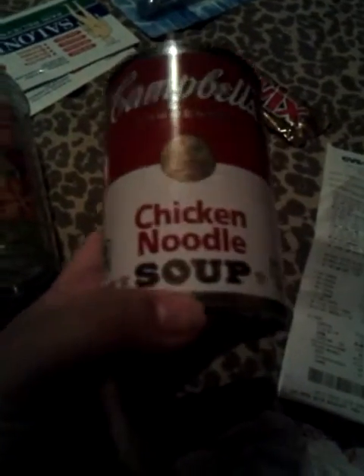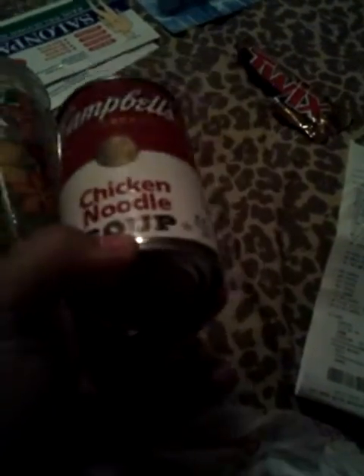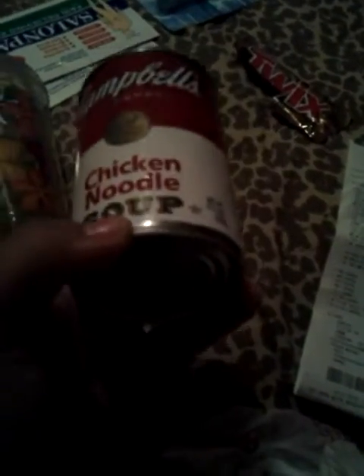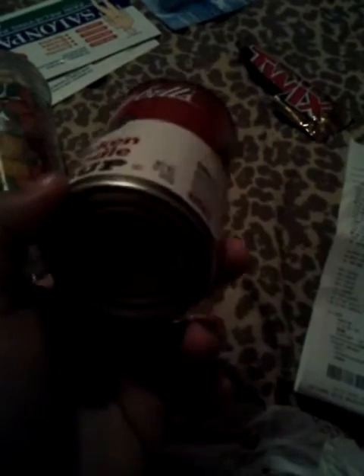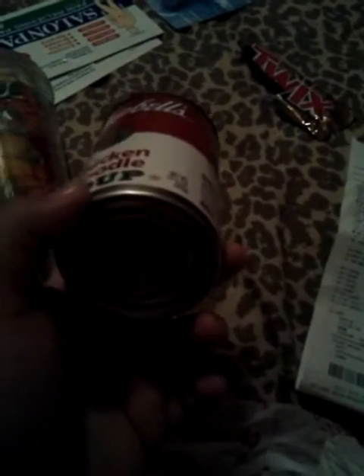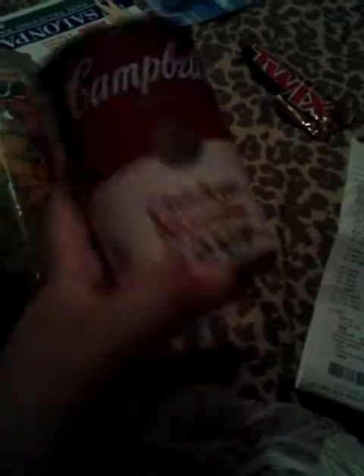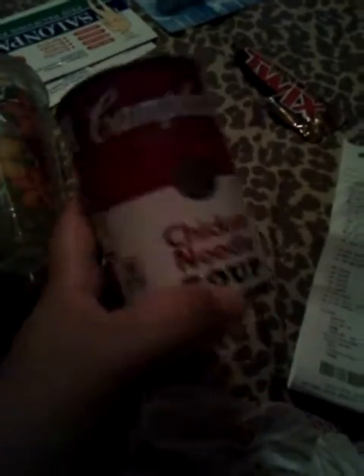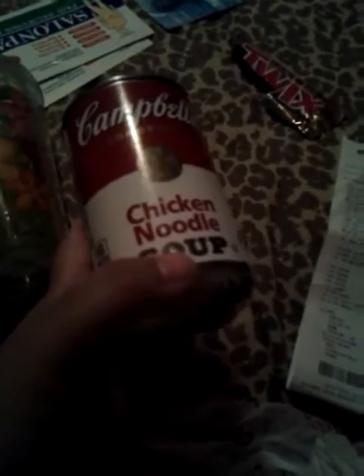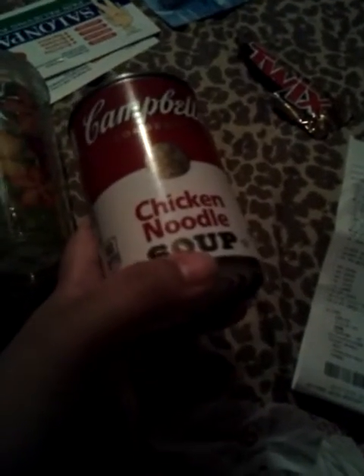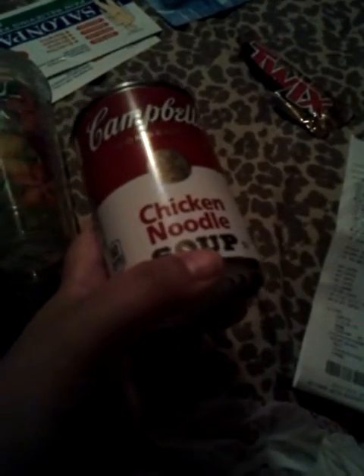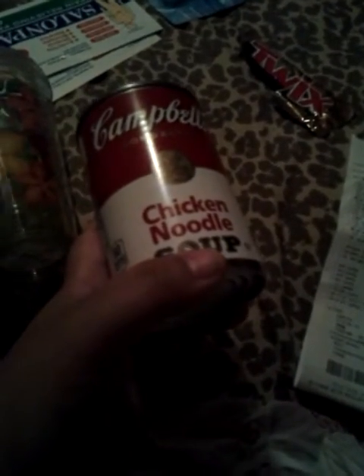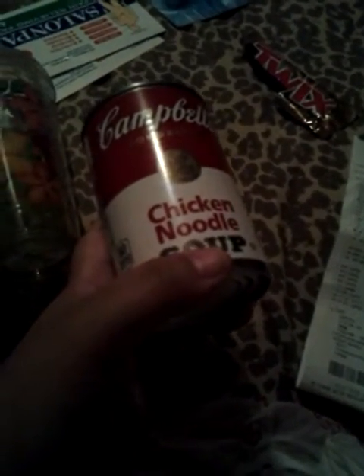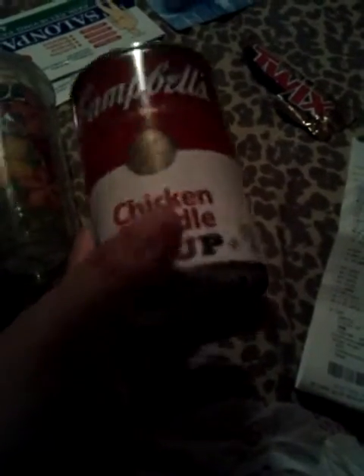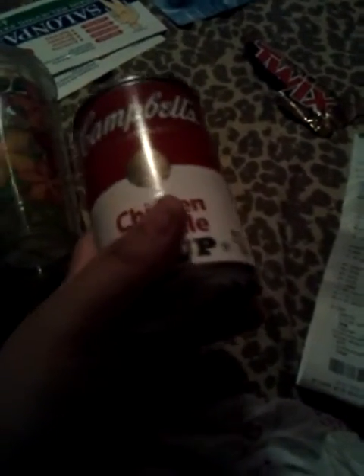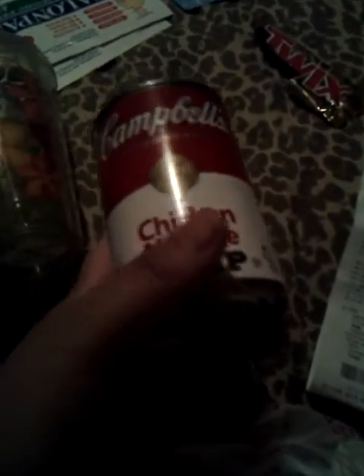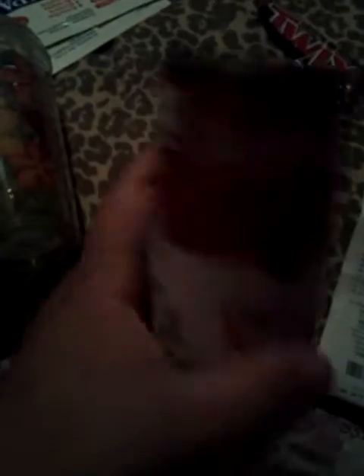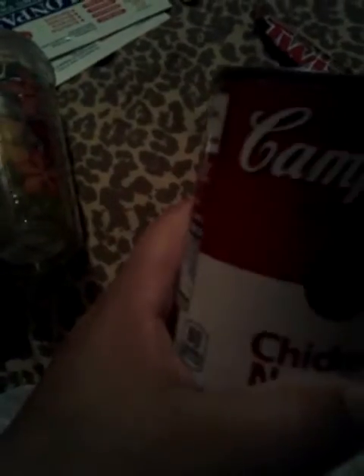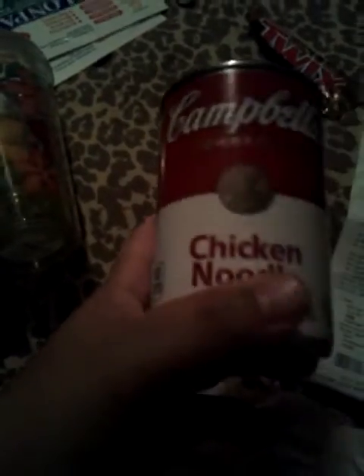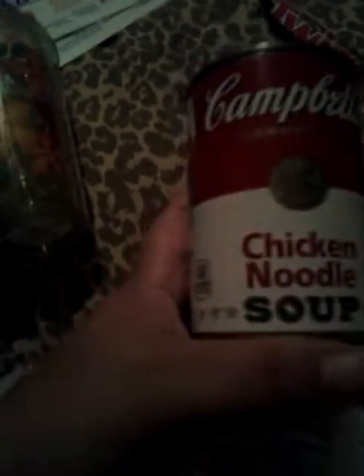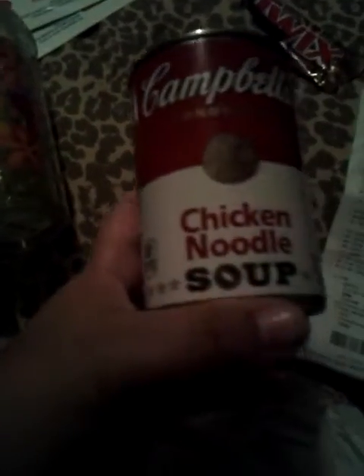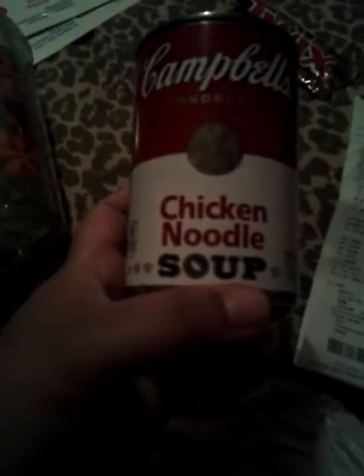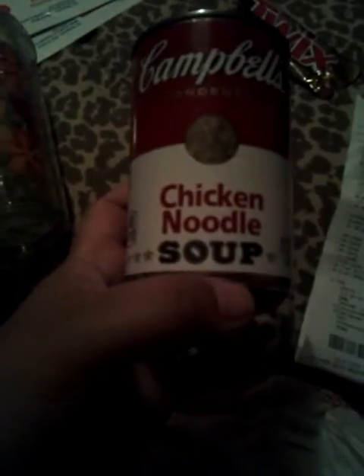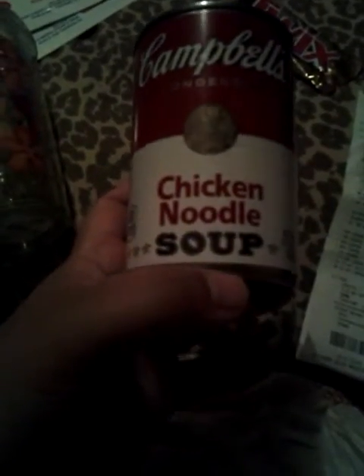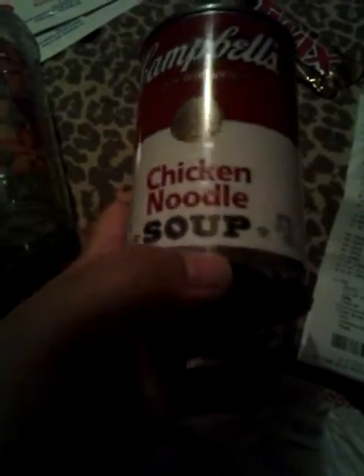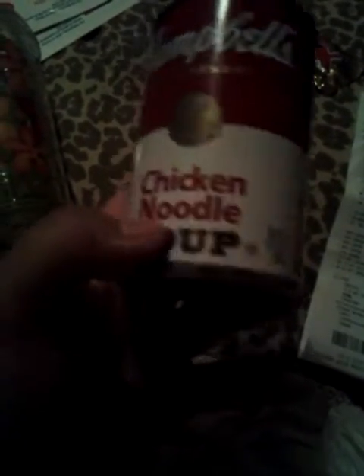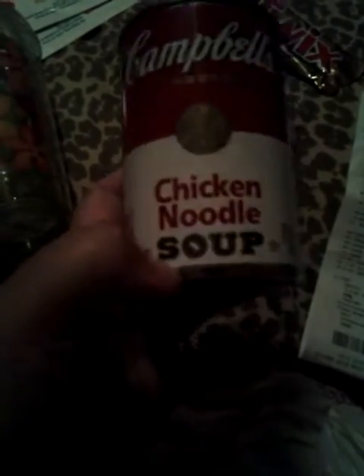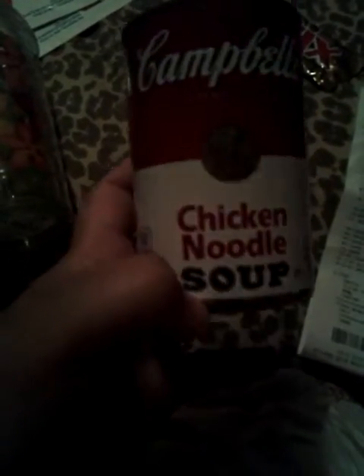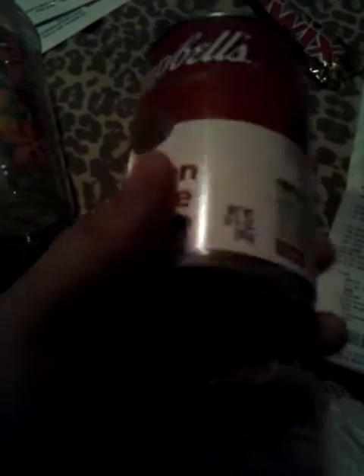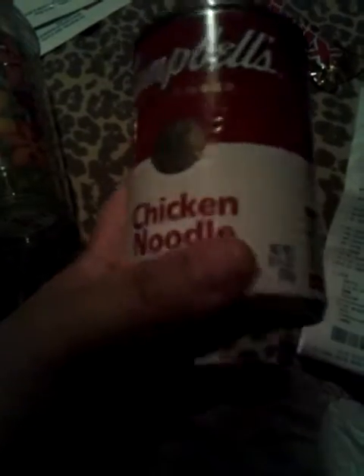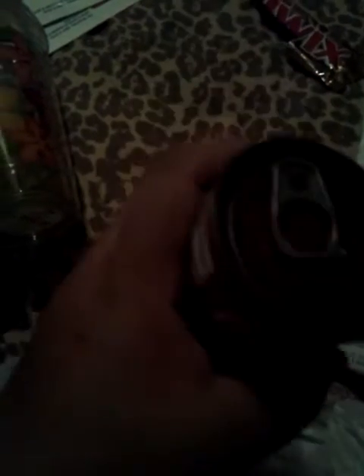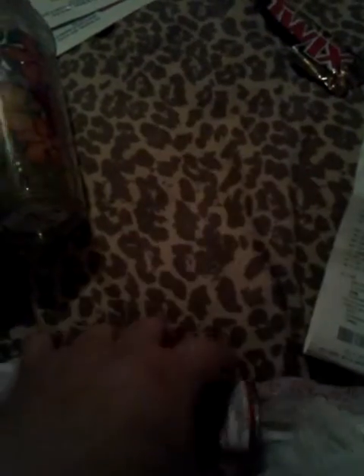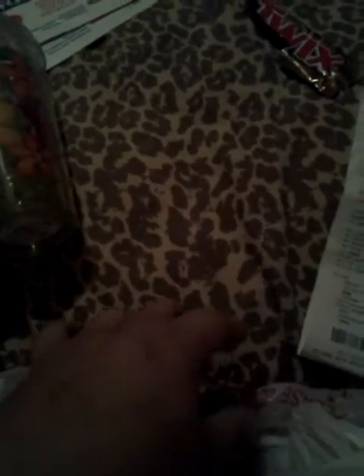This is a can of chicken noodle soup. It's 99 cents, and then when you go to the Redbox, you get a coupon for 50 cents, so it makes it 49 cents. I didn't plan on getting this, but it's always good just to have some chicken noodle soup on hand.